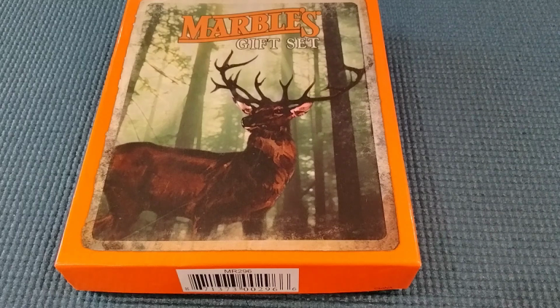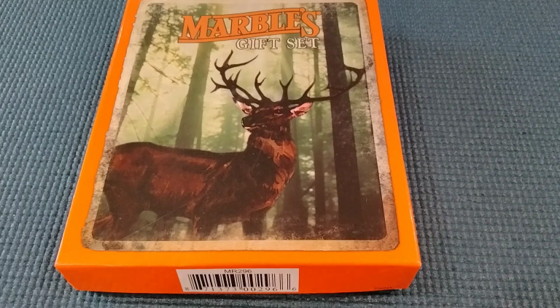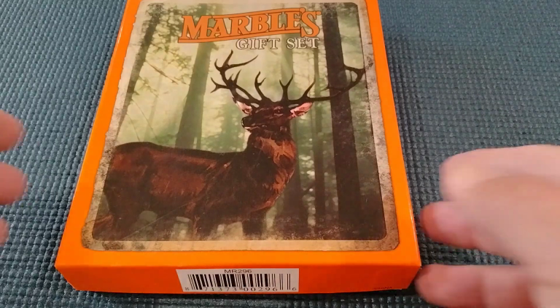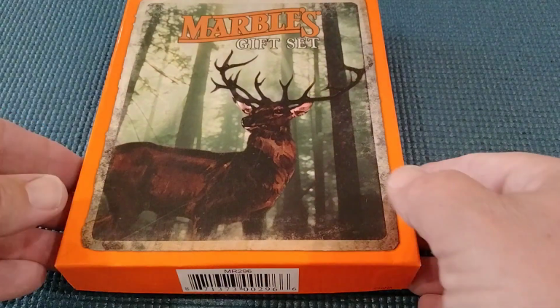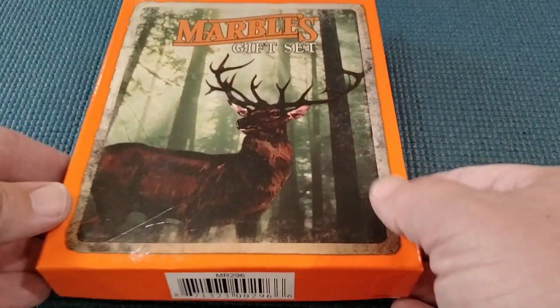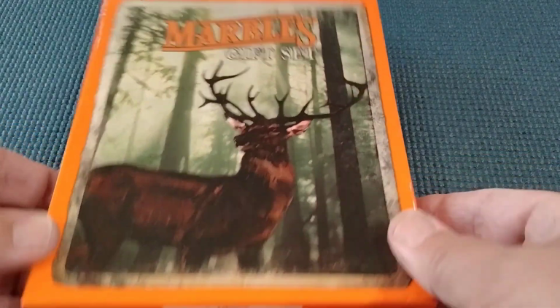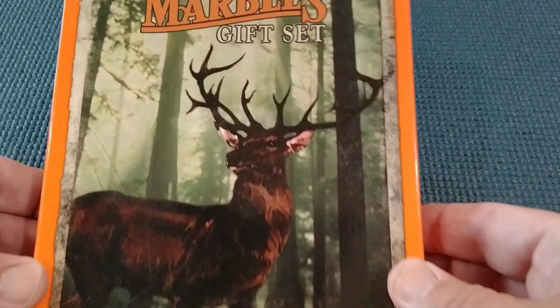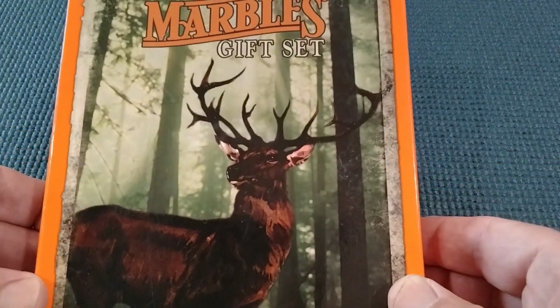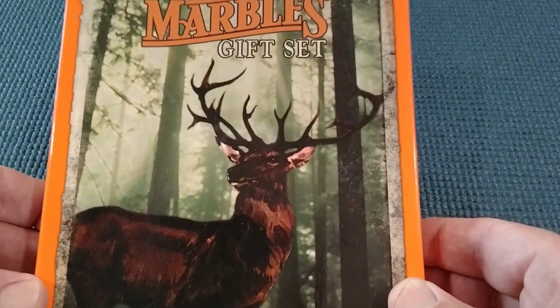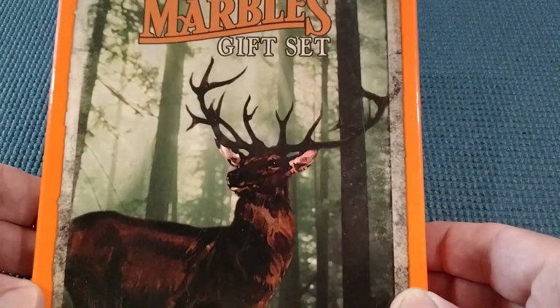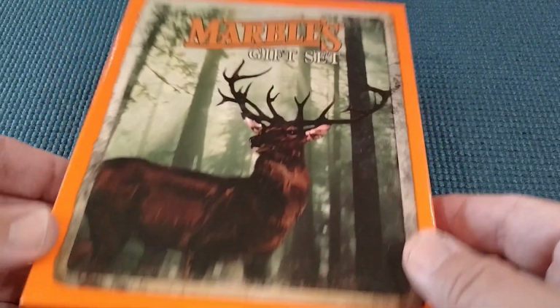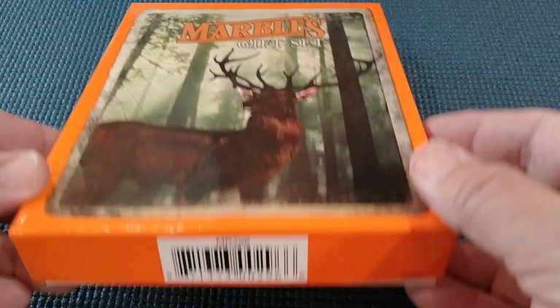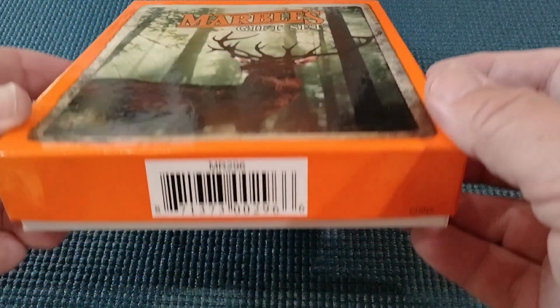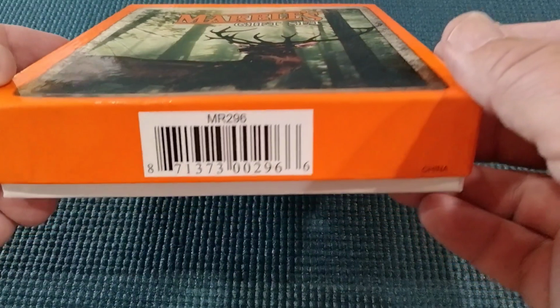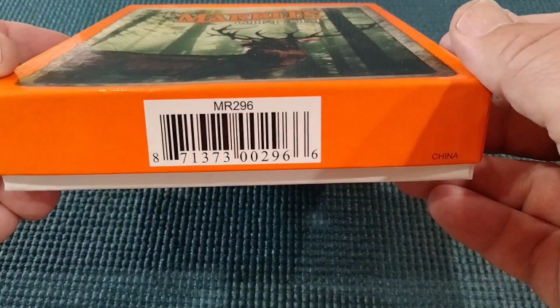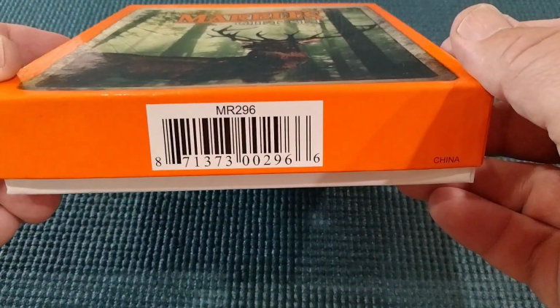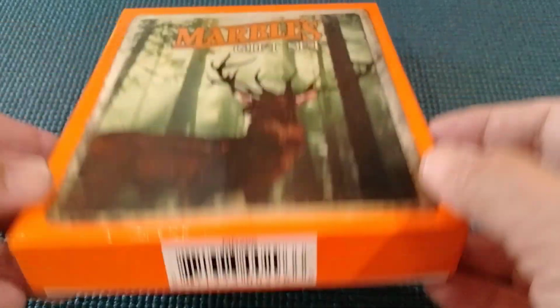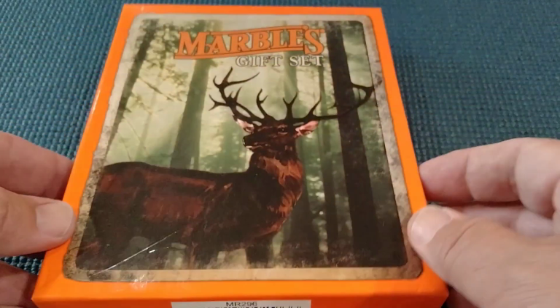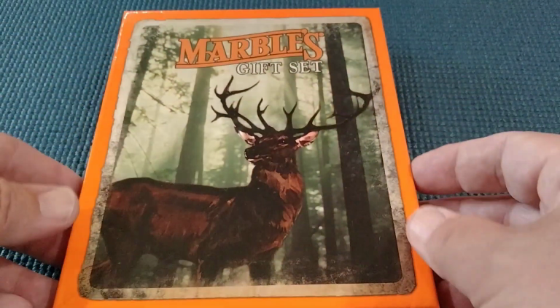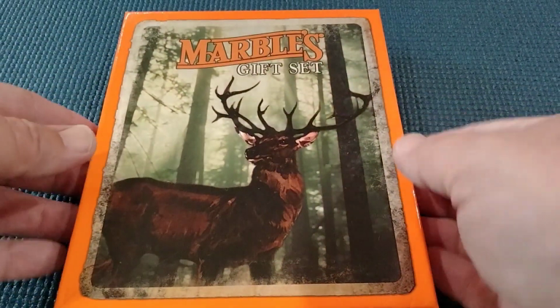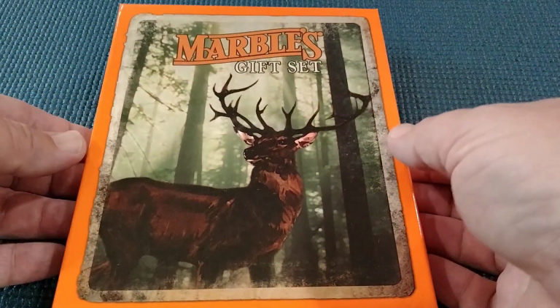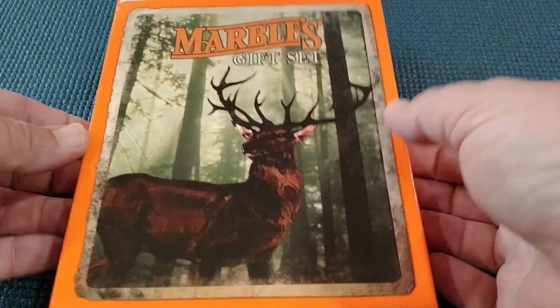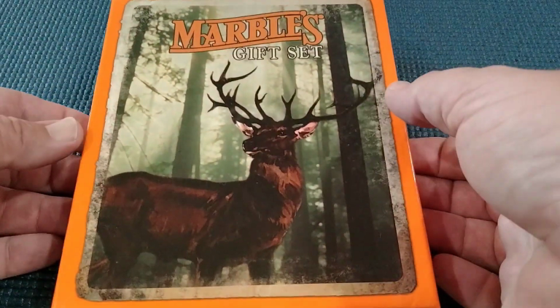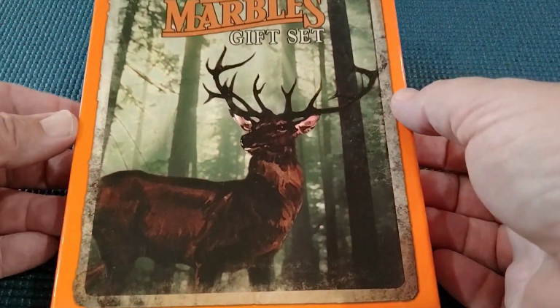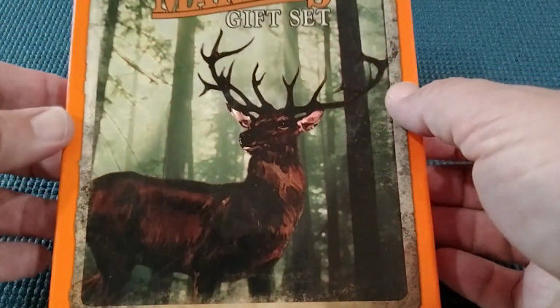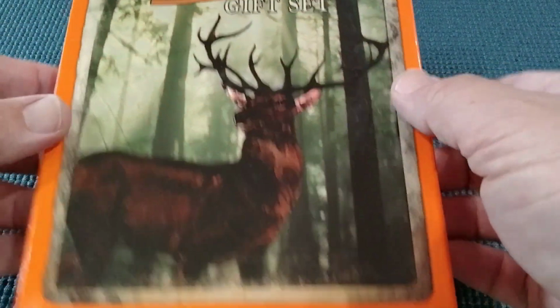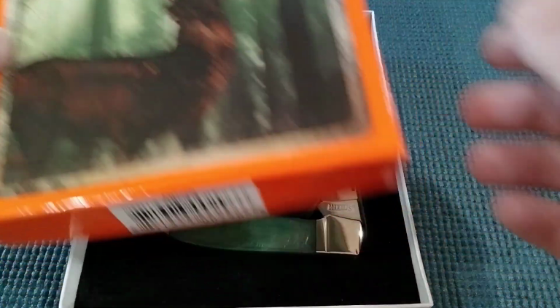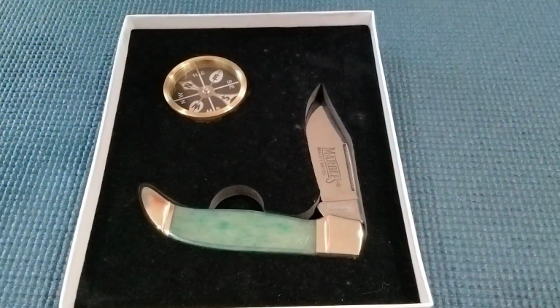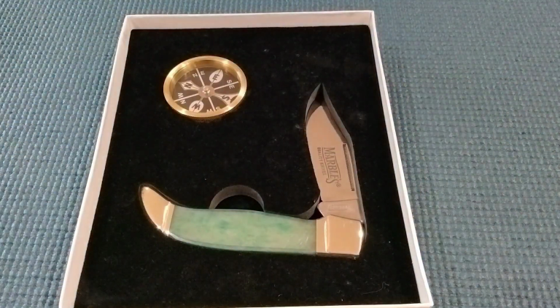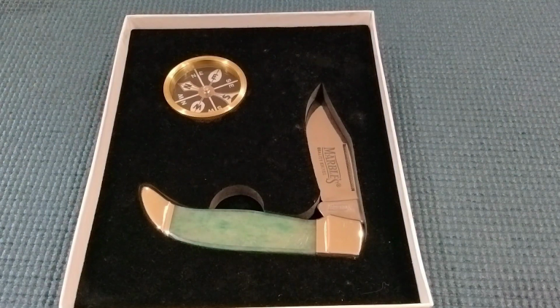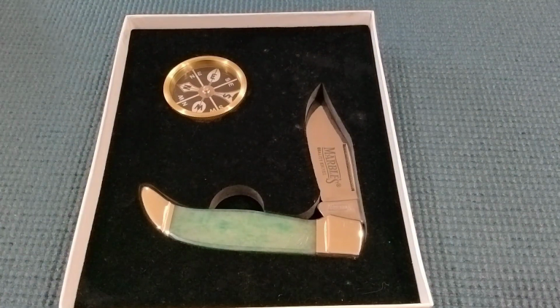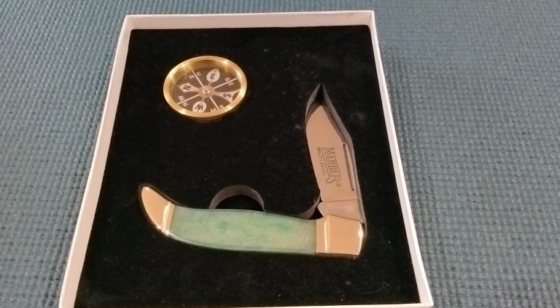Hello Miners, Rusty coming at you. Today we're going to take a look at a Marbles gift set number 296. I believe I got this off of Smoky Mountain Knifeworks.